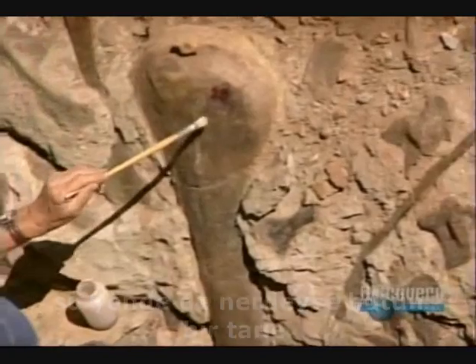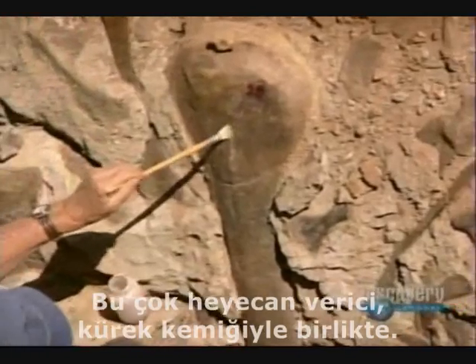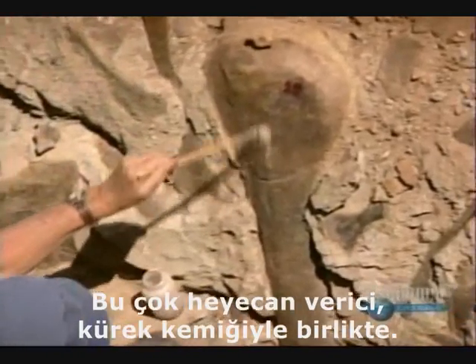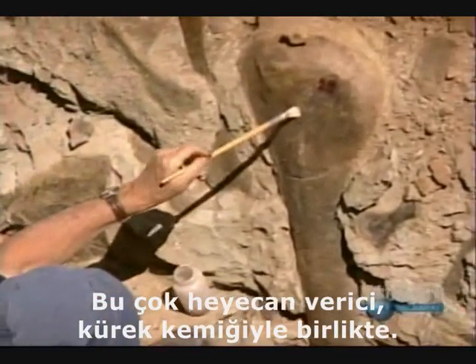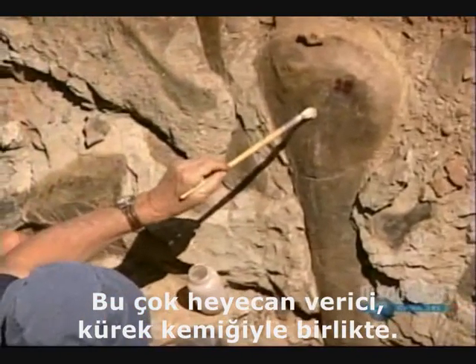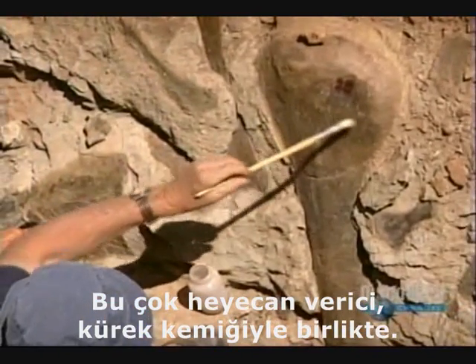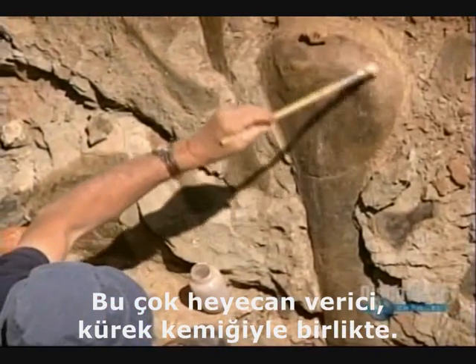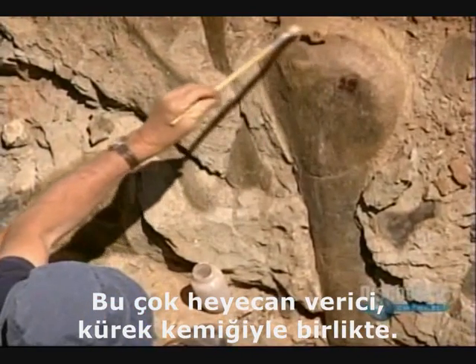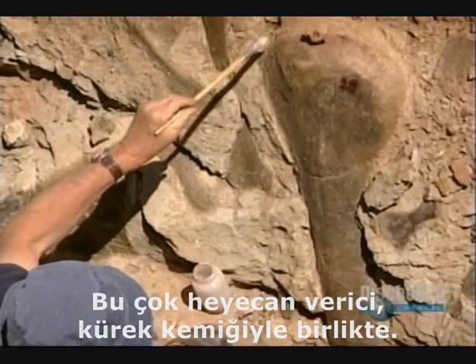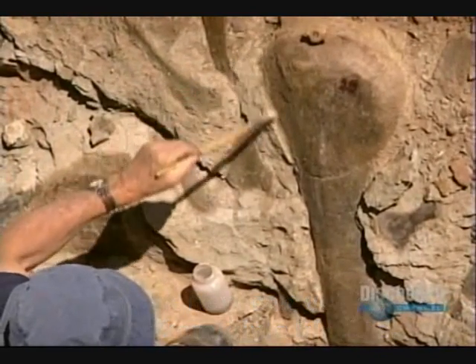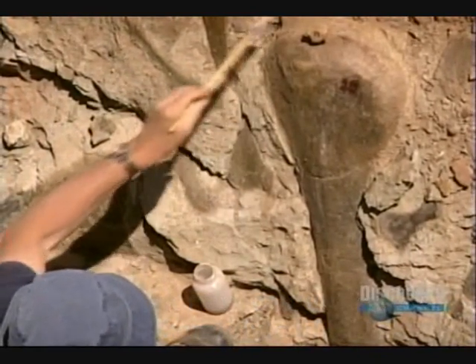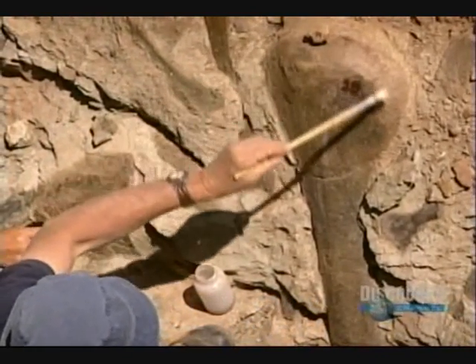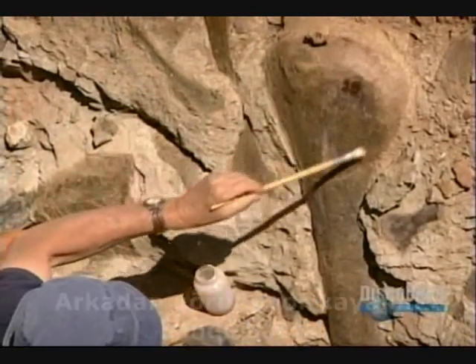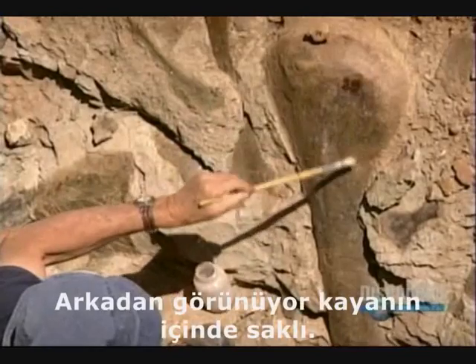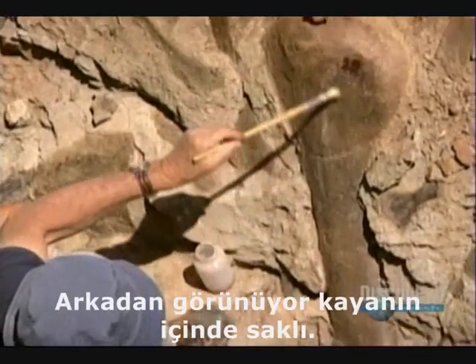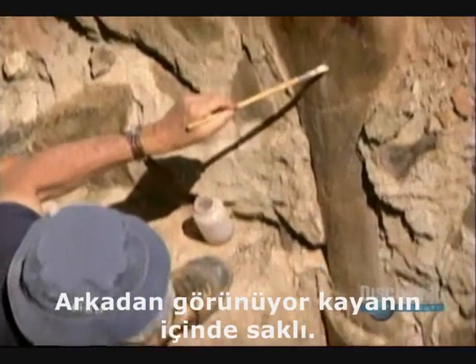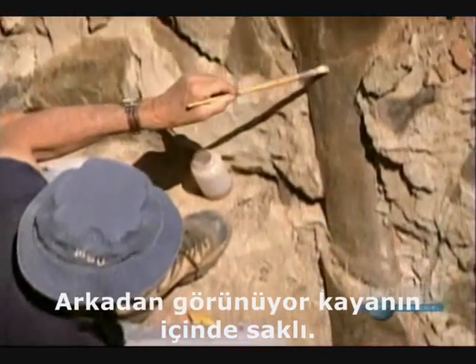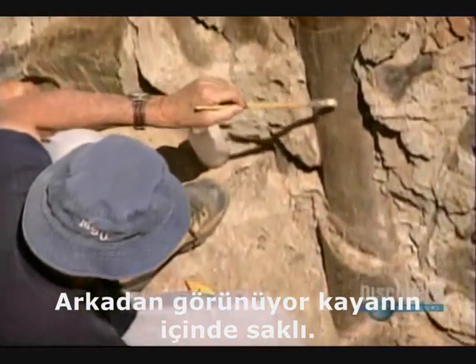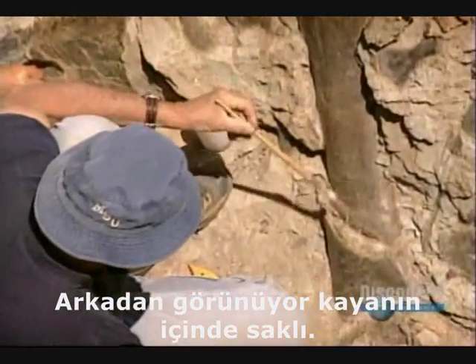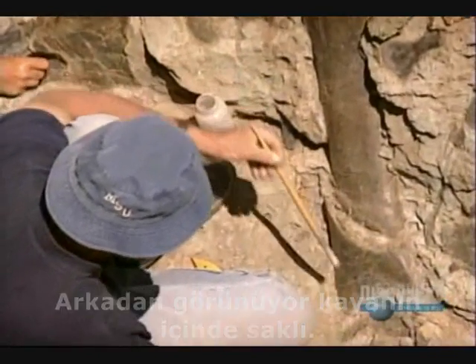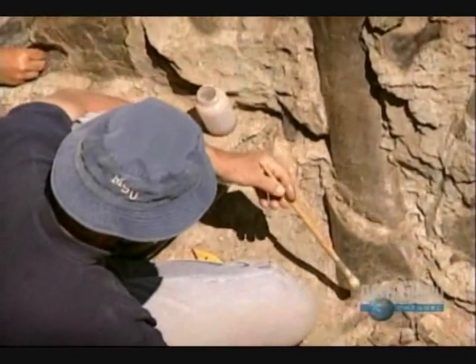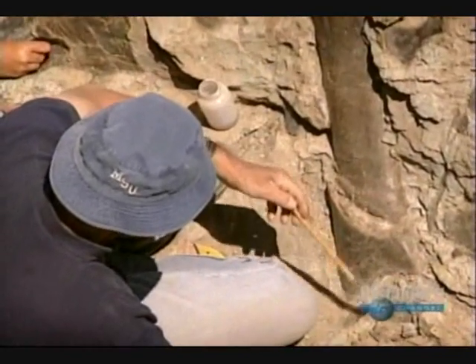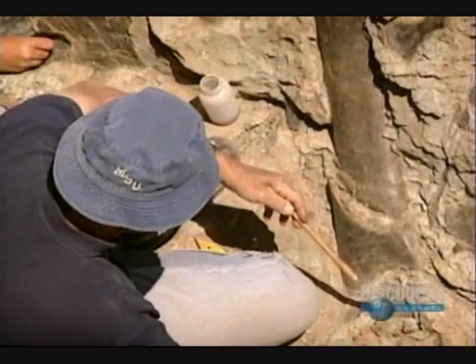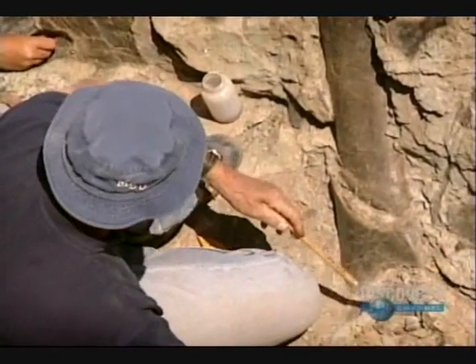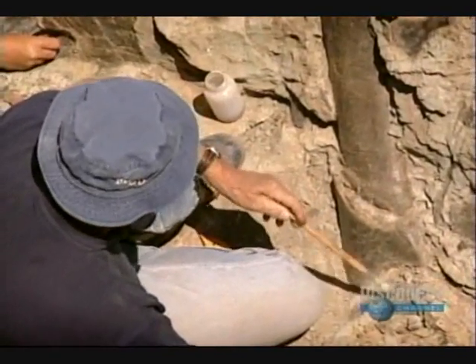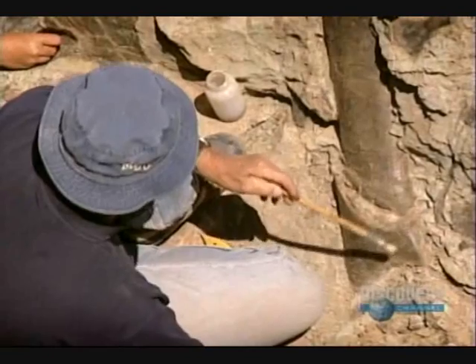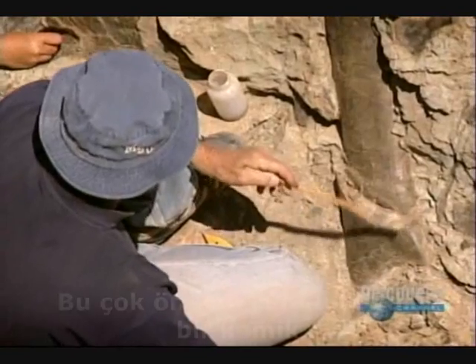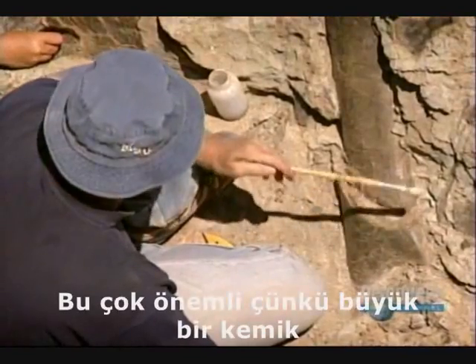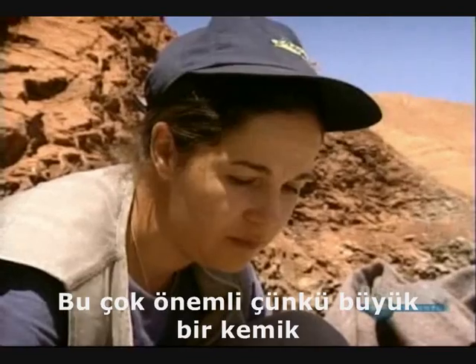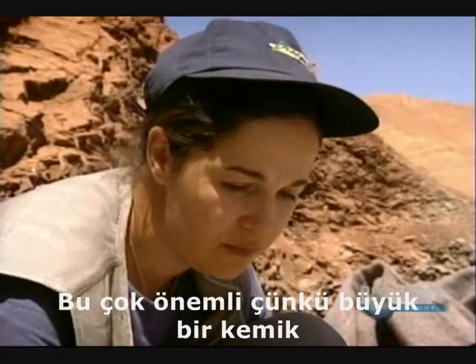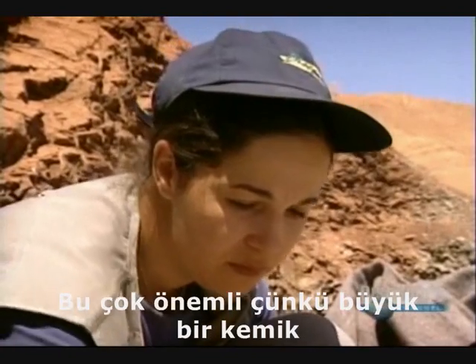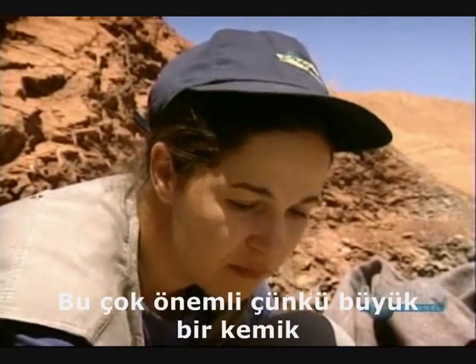Very exciting, that one. The humerus, with the spatula. That's the top end, and it's seen from behind. It's hidden in the bed. We're barely at the end there, and that's very important, because it's a large bone.